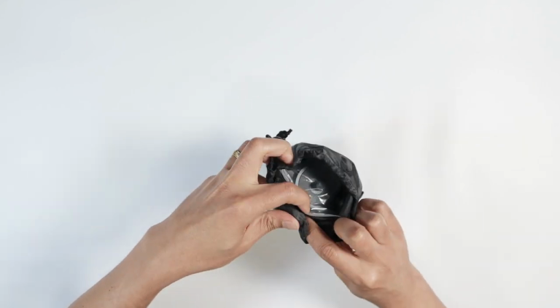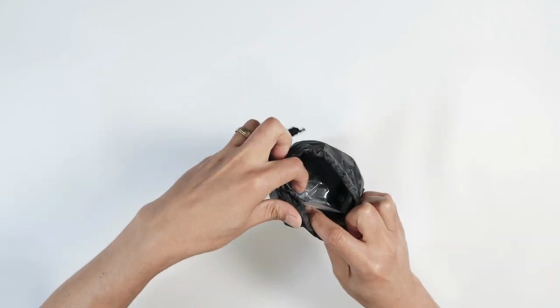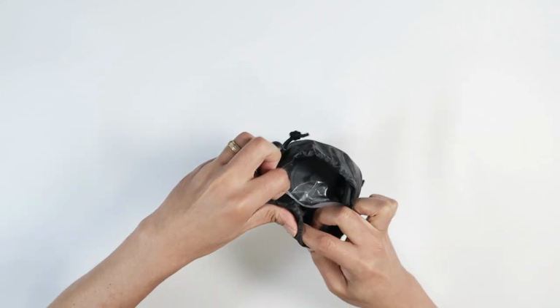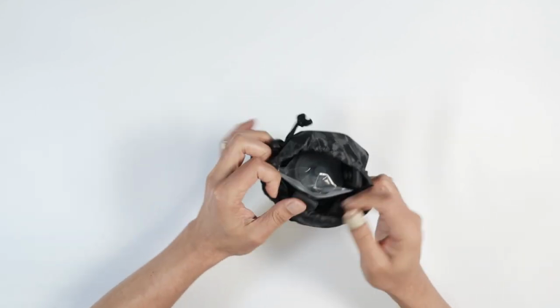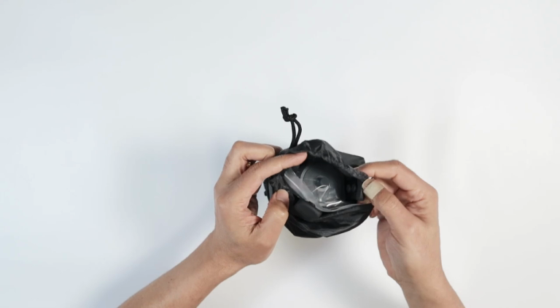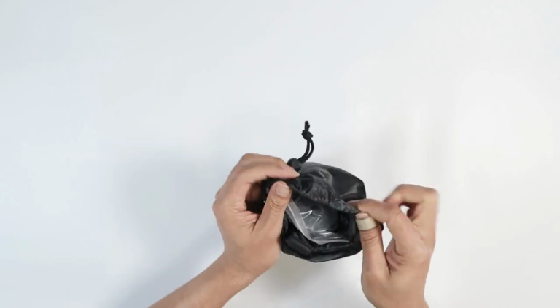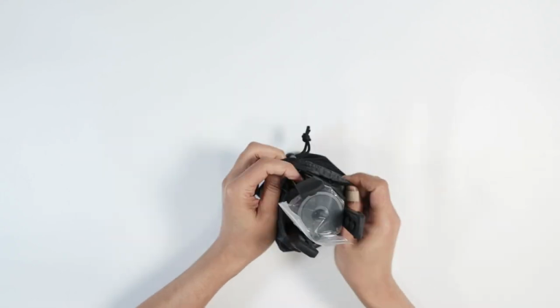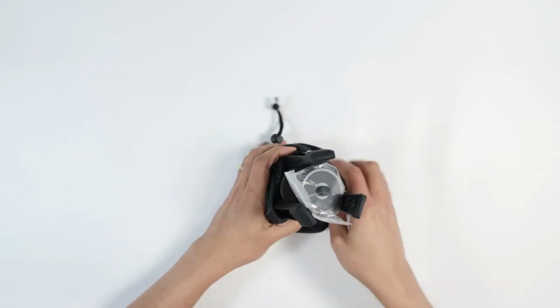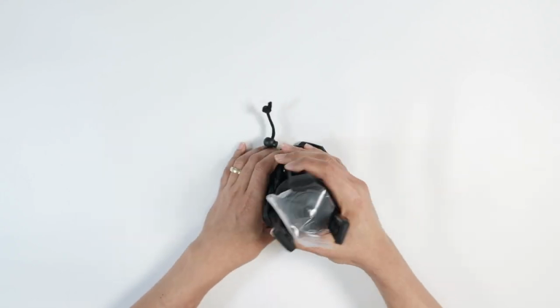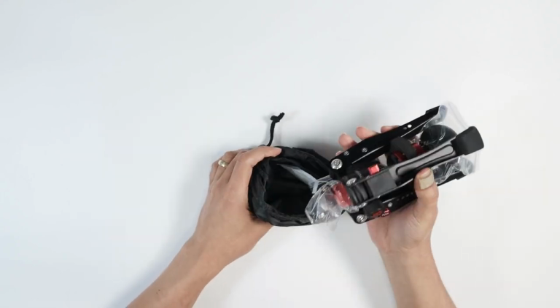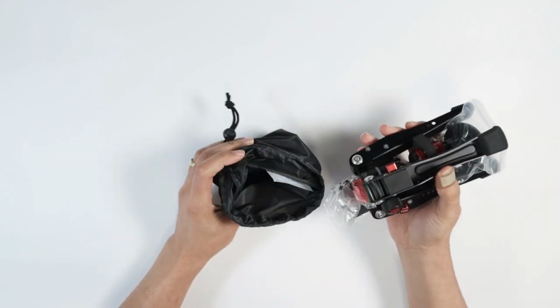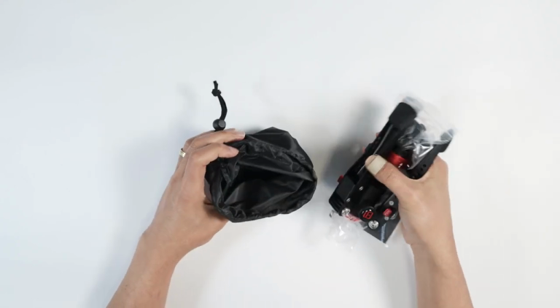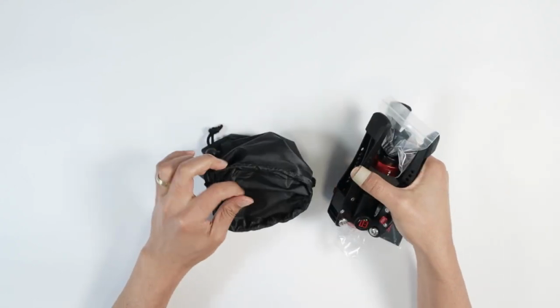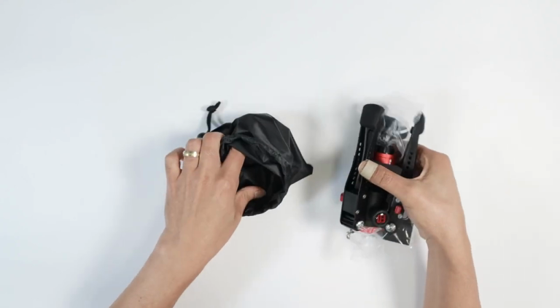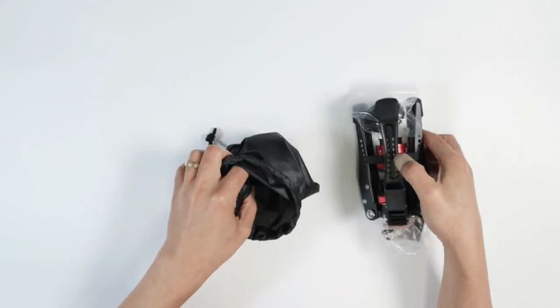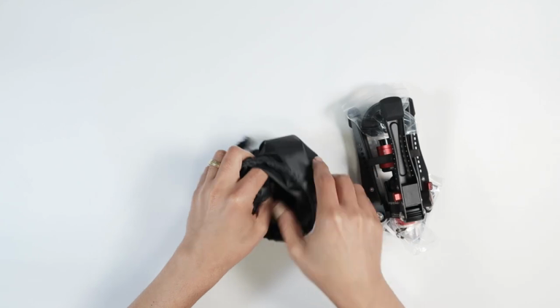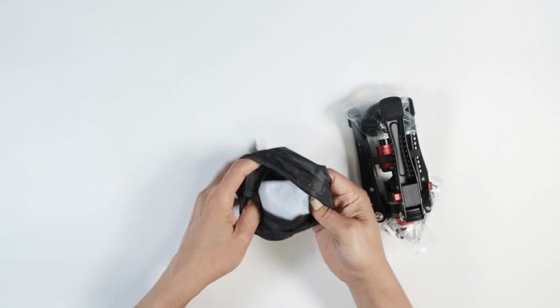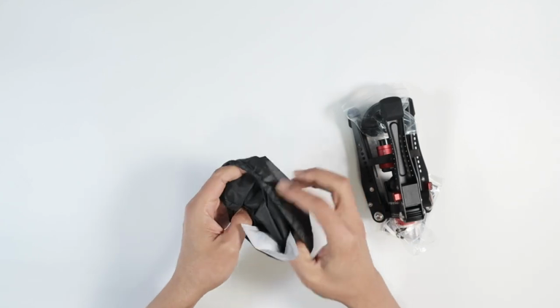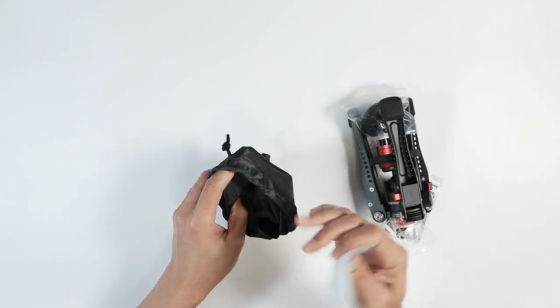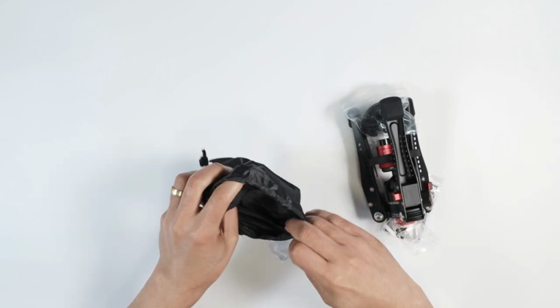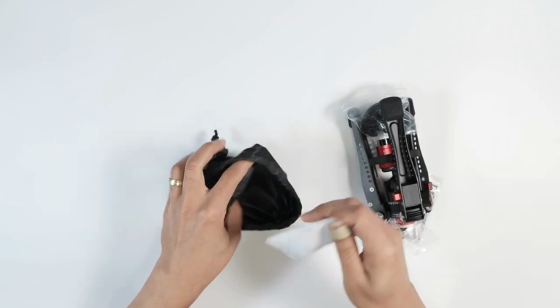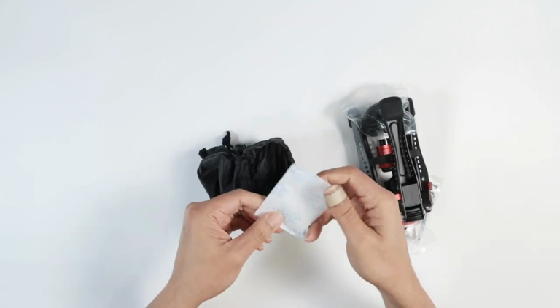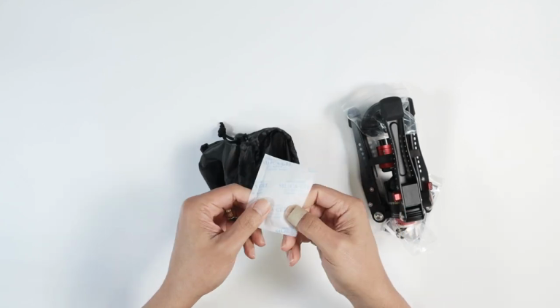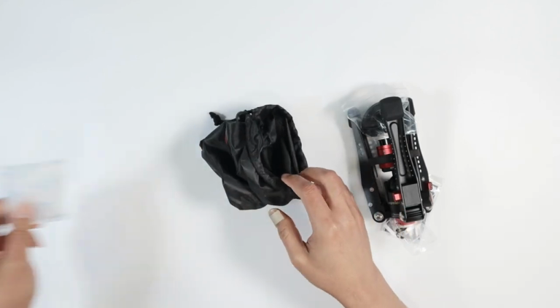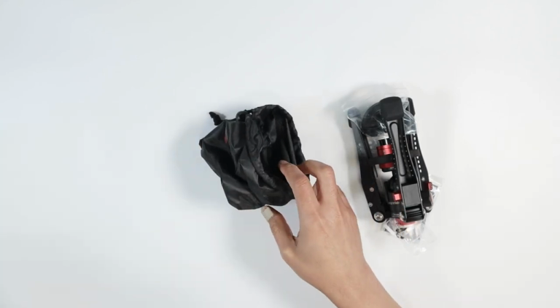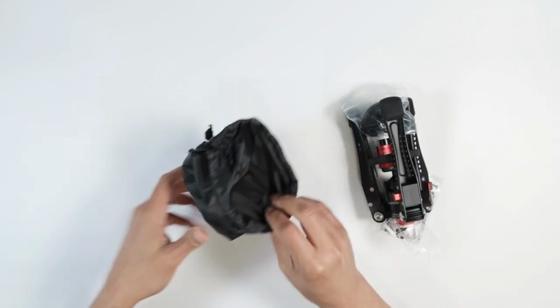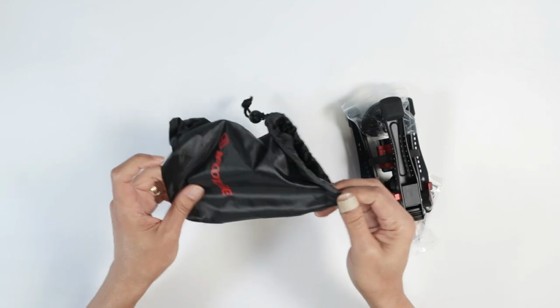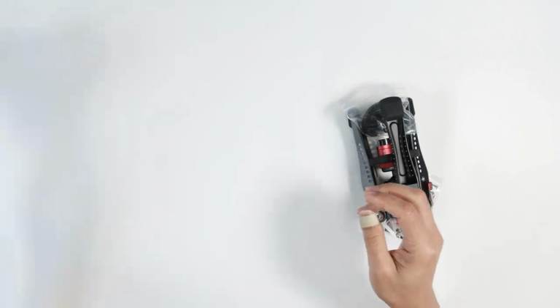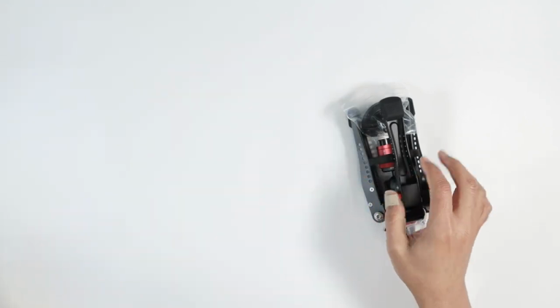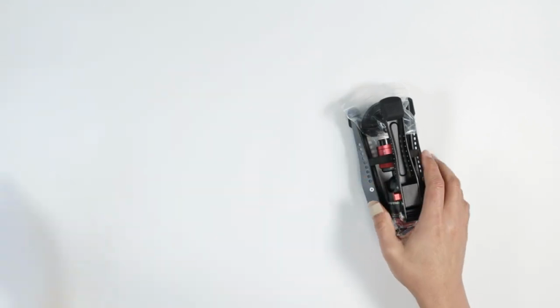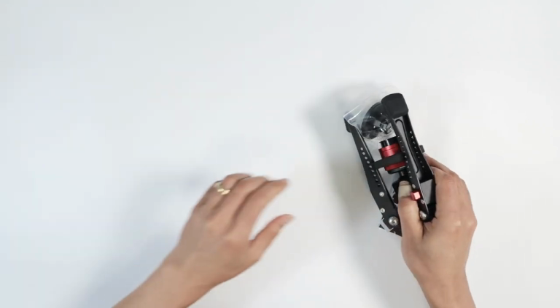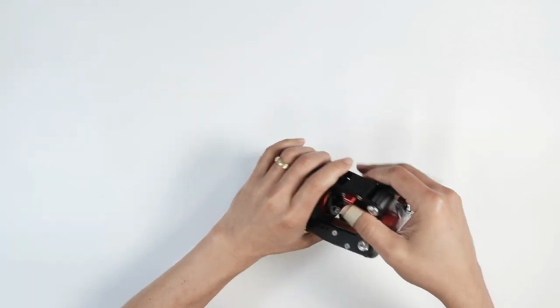And here we have the monopods. Let me see what else I have here — just the bag, some silica gel. And let's just take a look at the monopod itself.